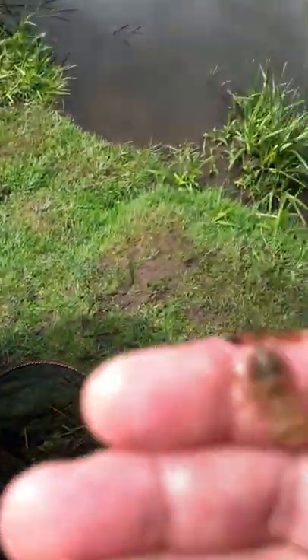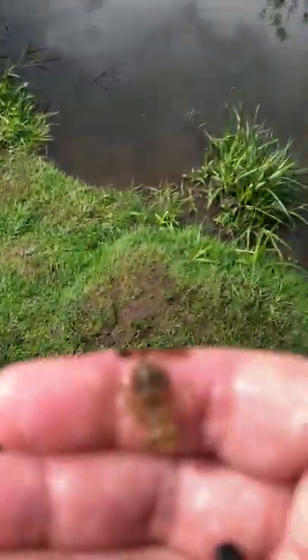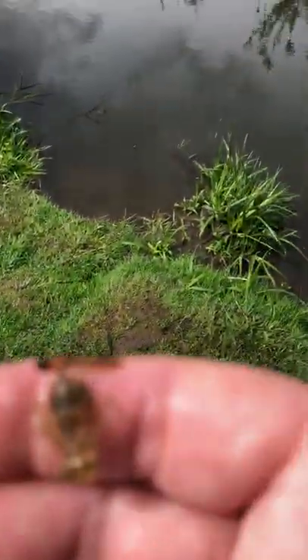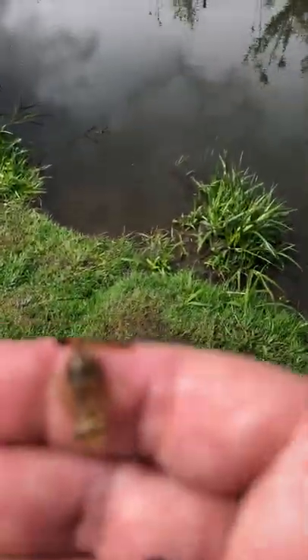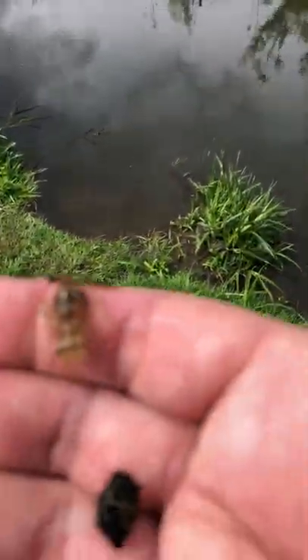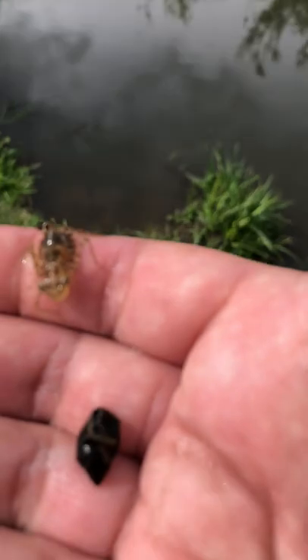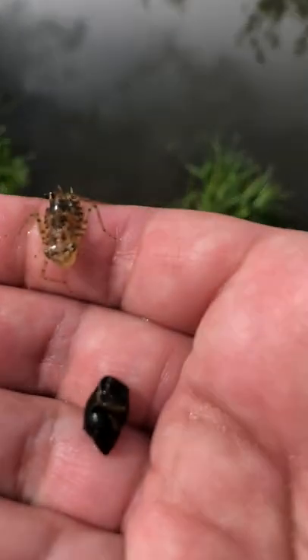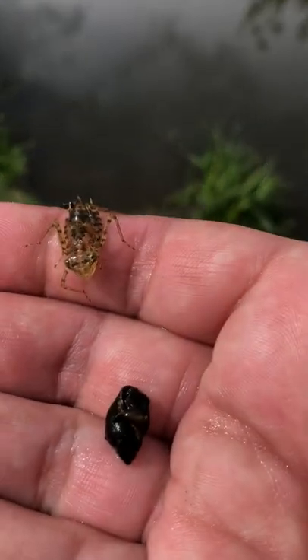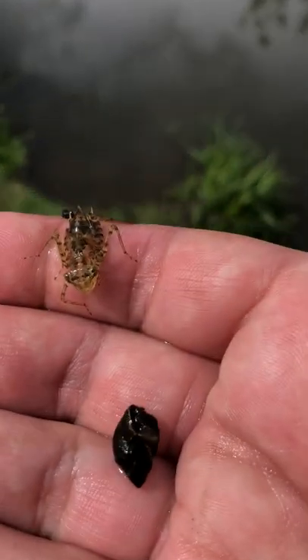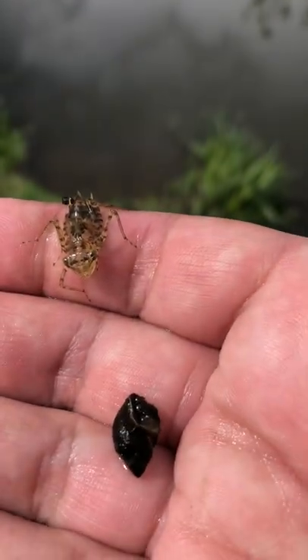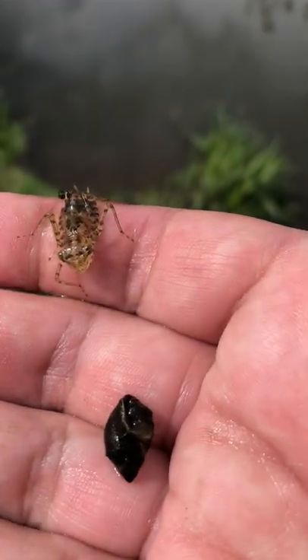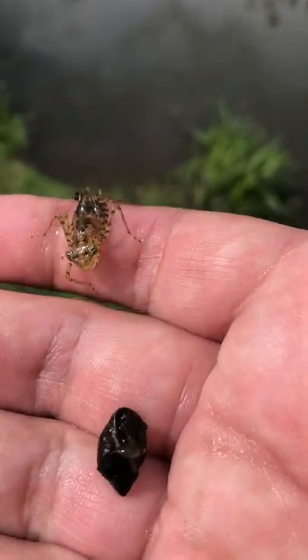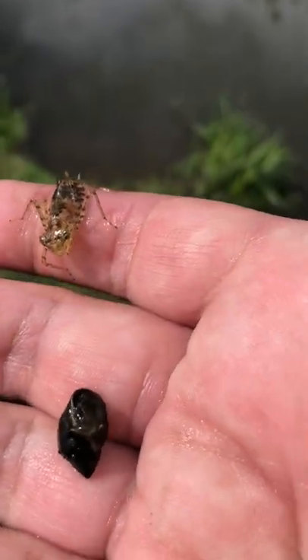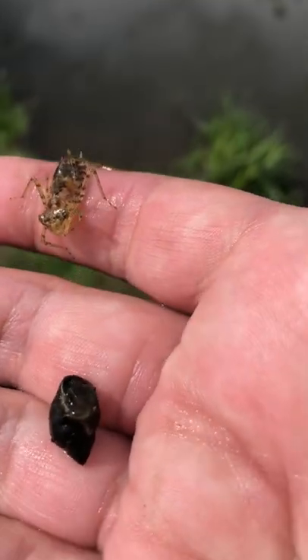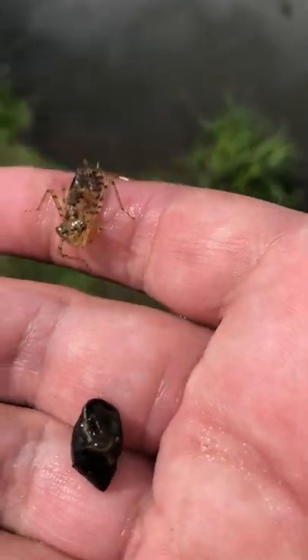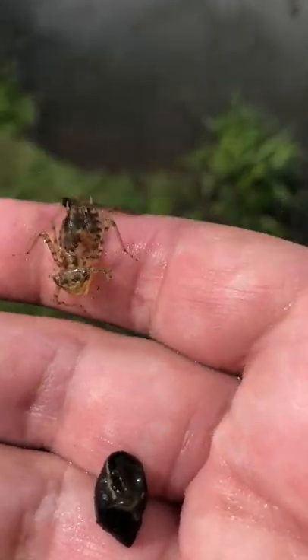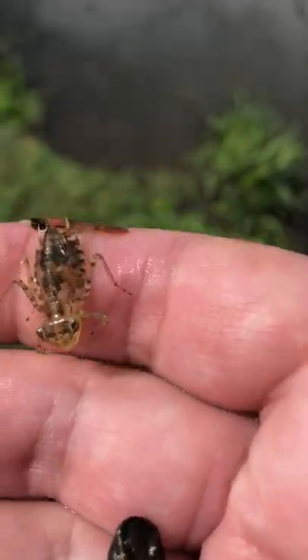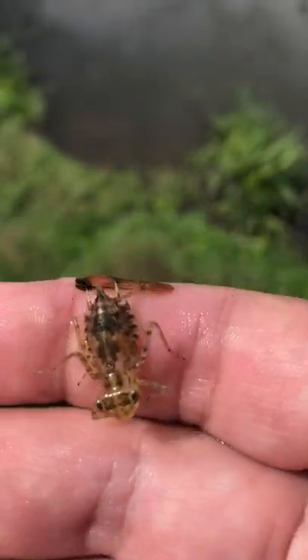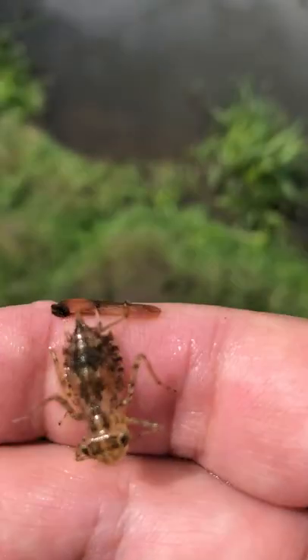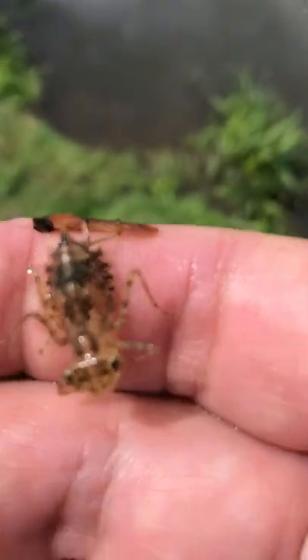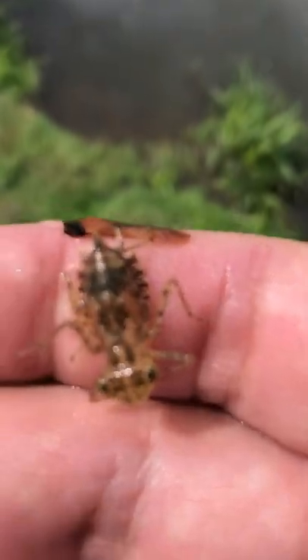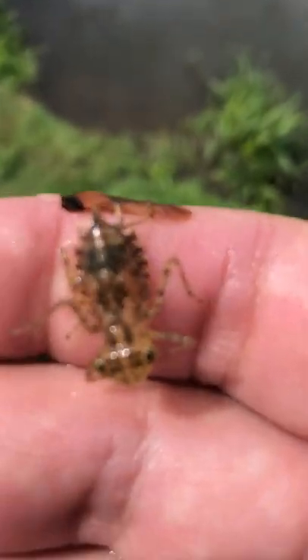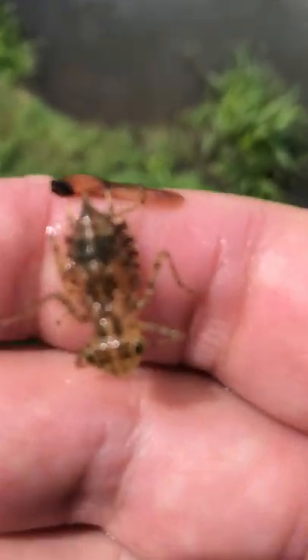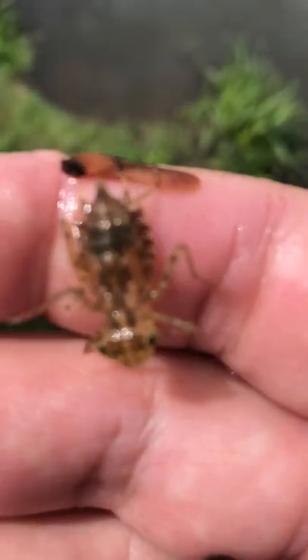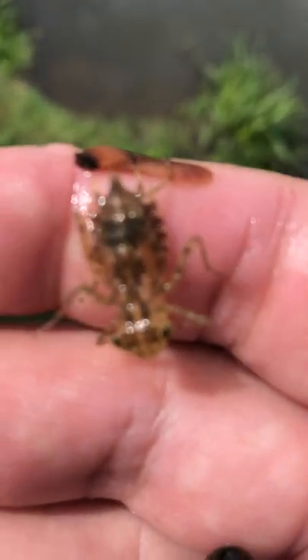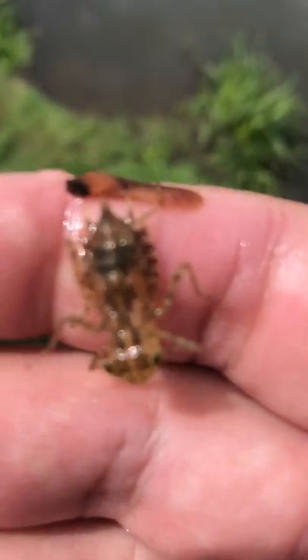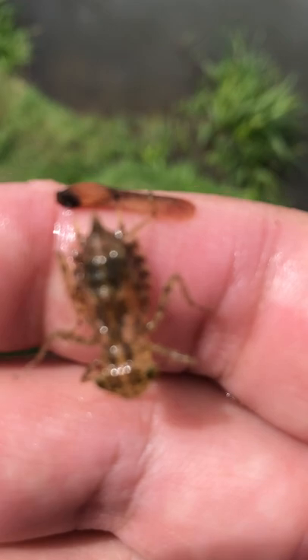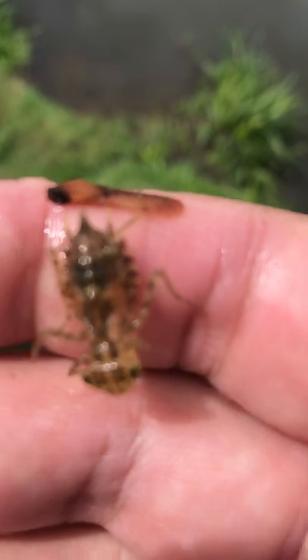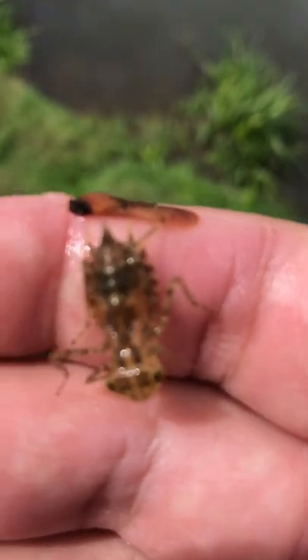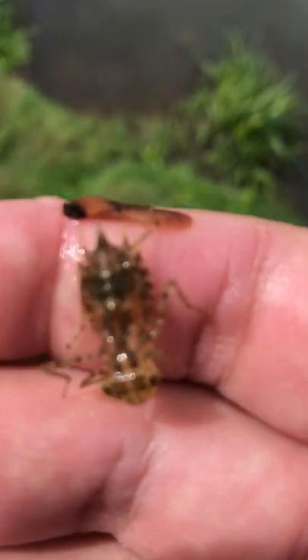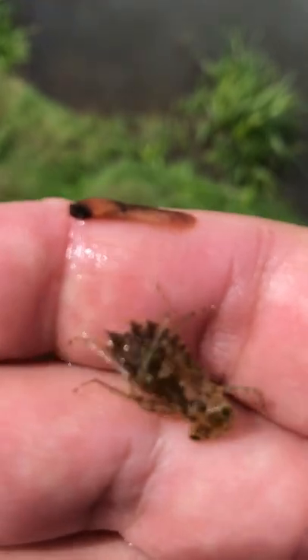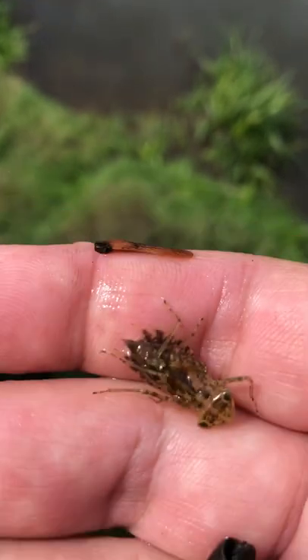Some ducks going by. But look there, we've got a snail here. And this cool looking thing — that is a dragonfly larva.